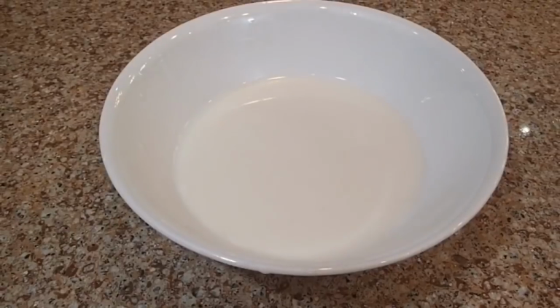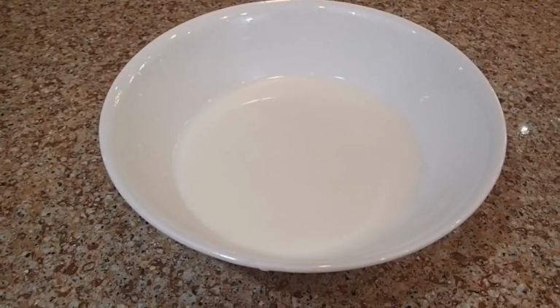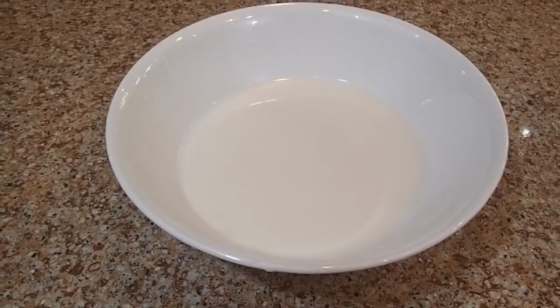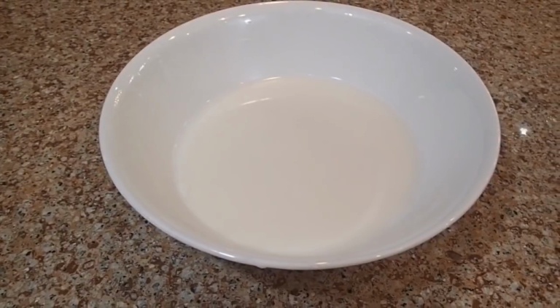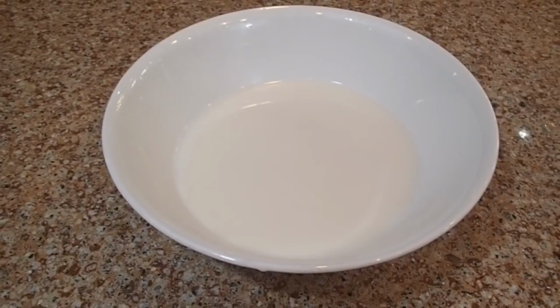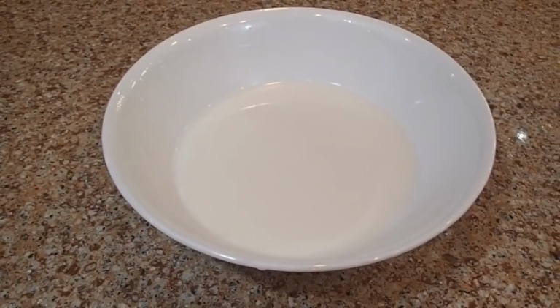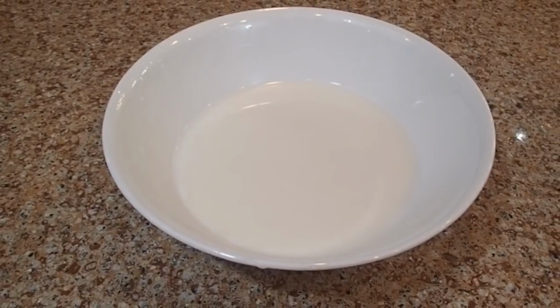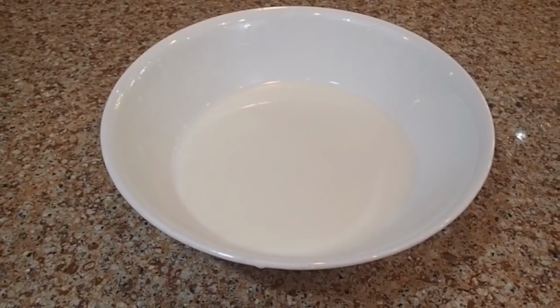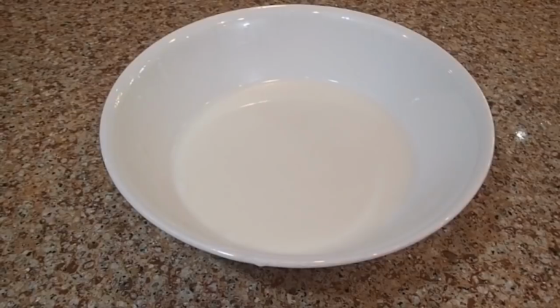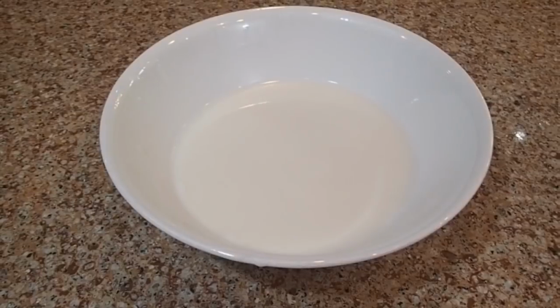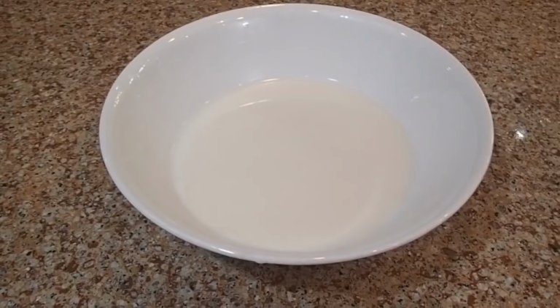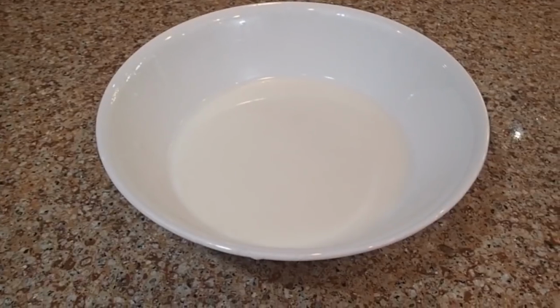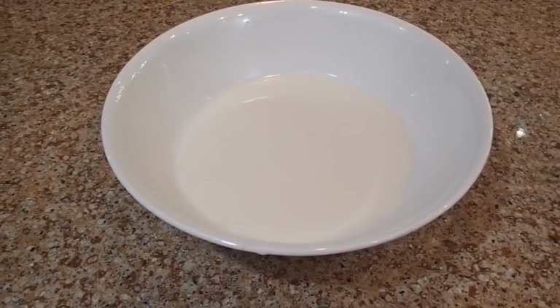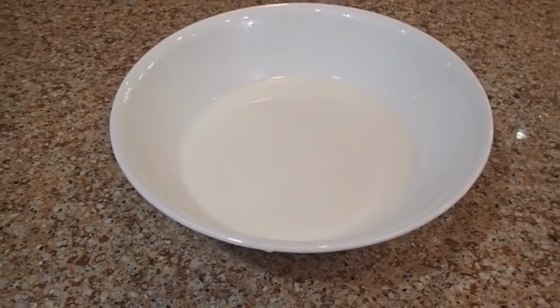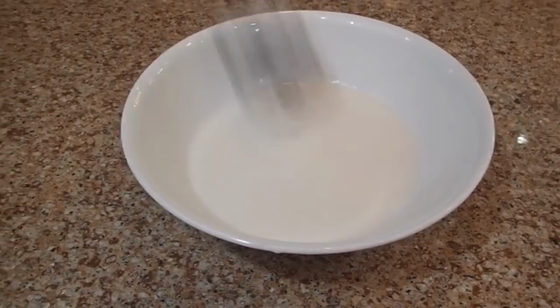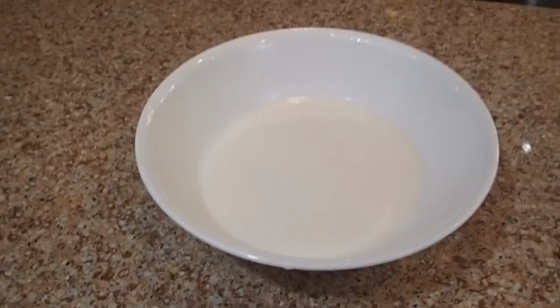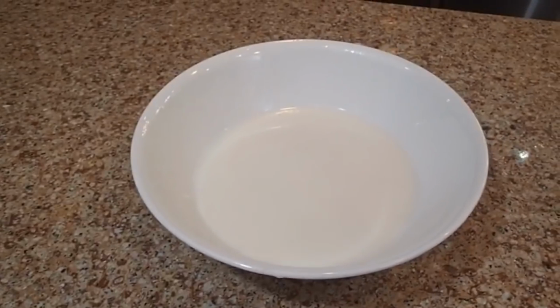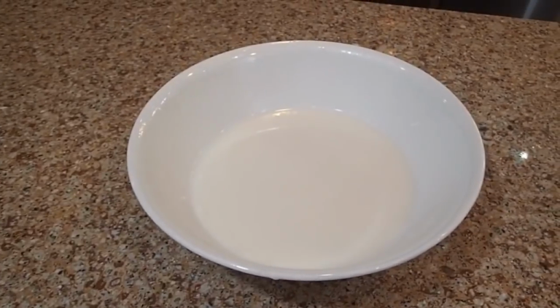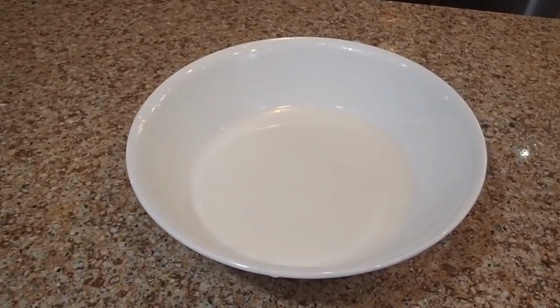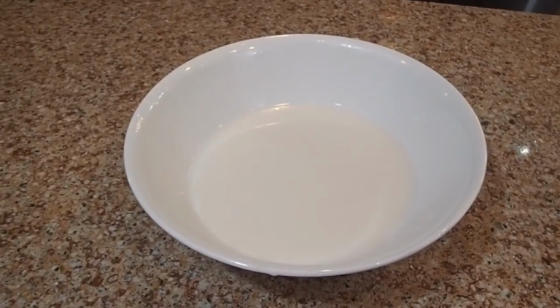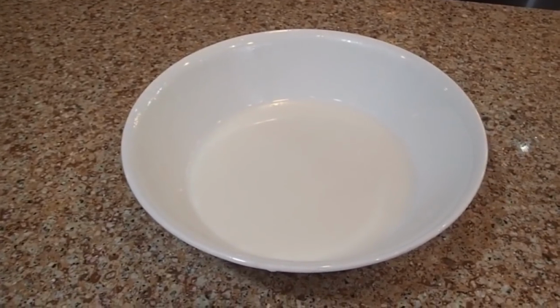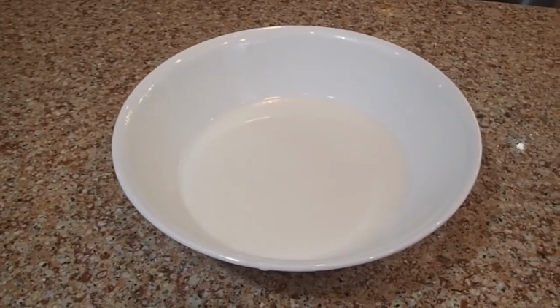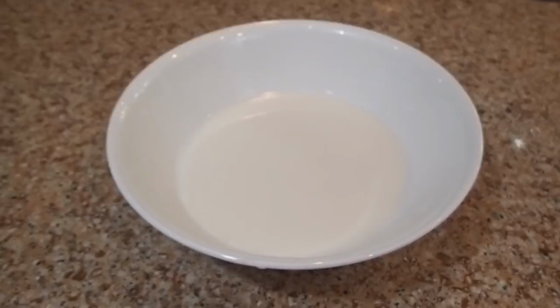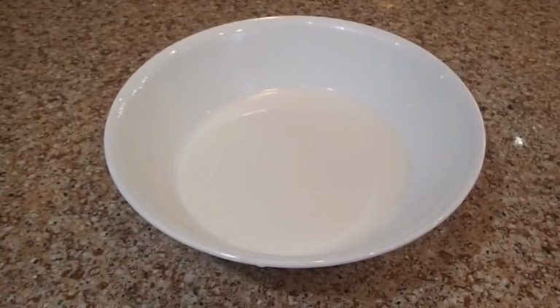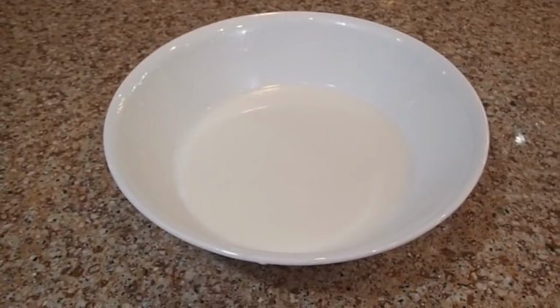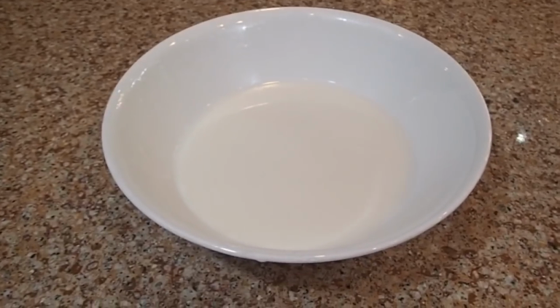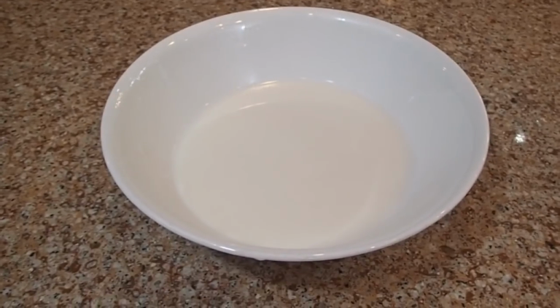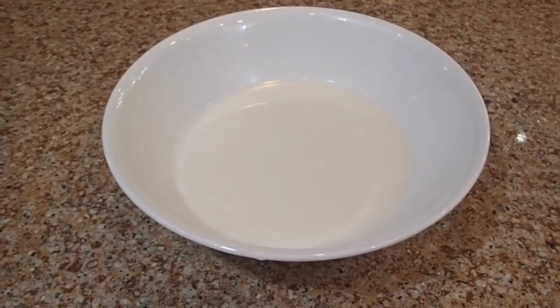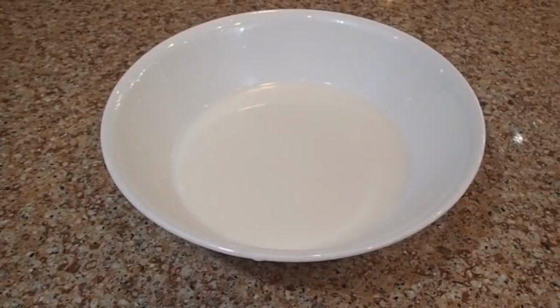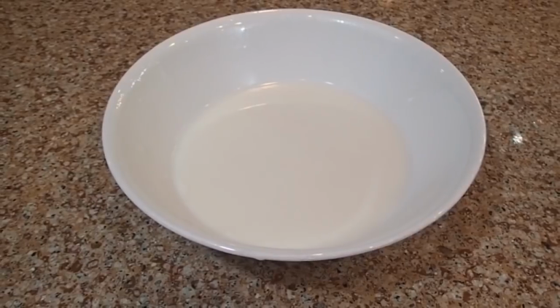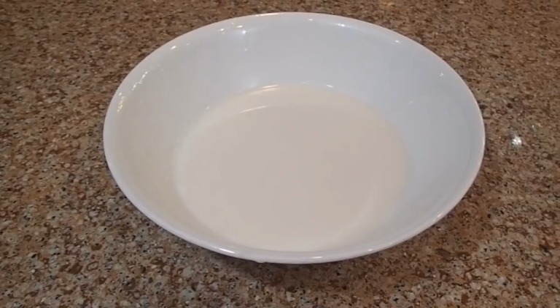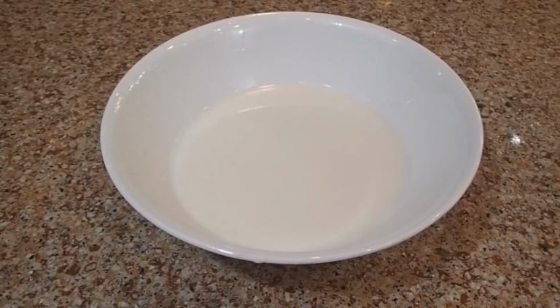You will see now that the bowl is going to bounce off because it is a hard surface at the same time.